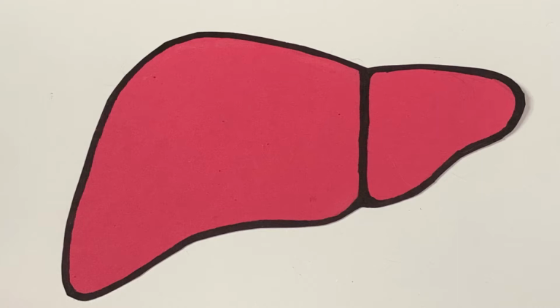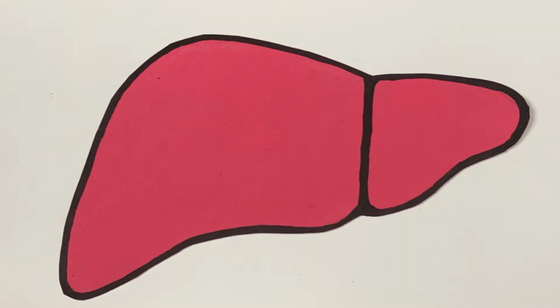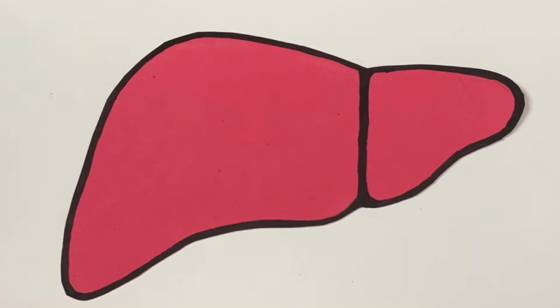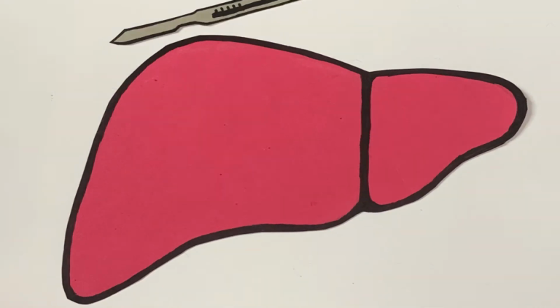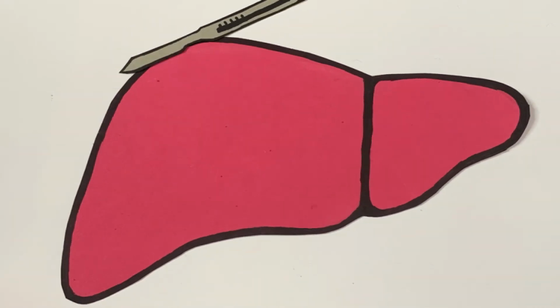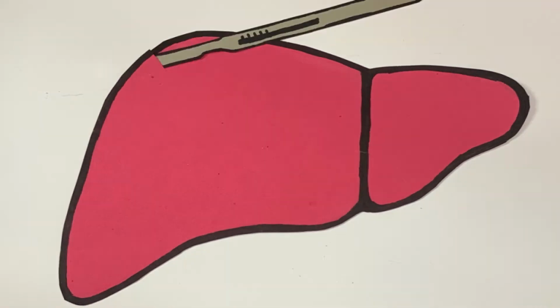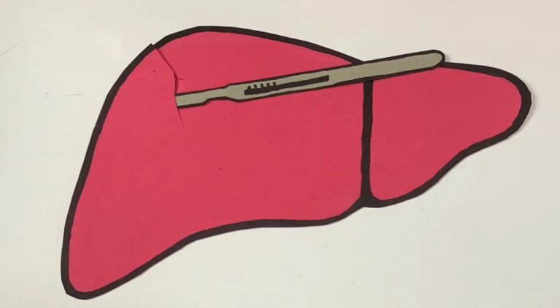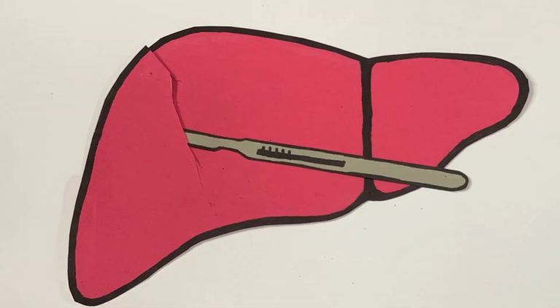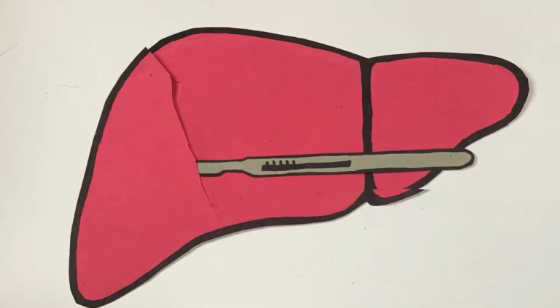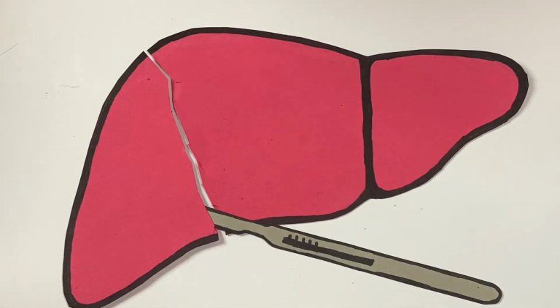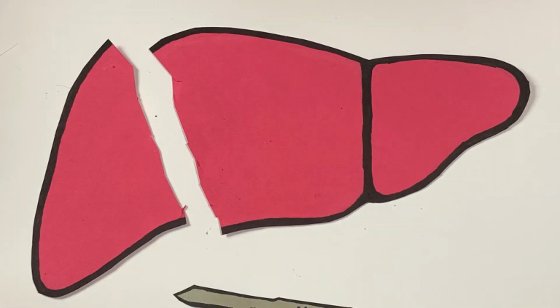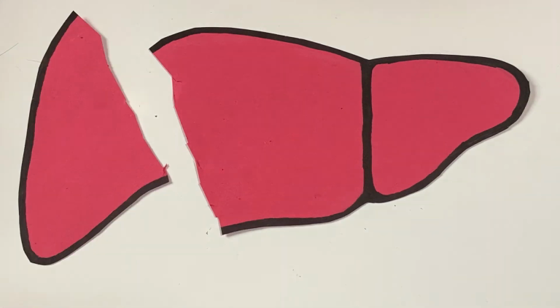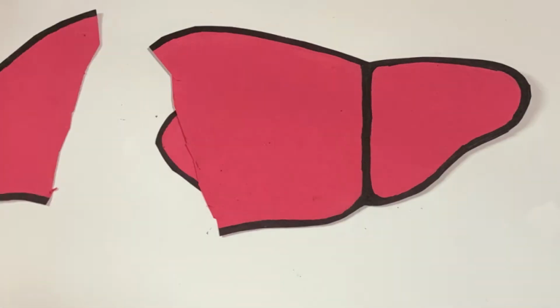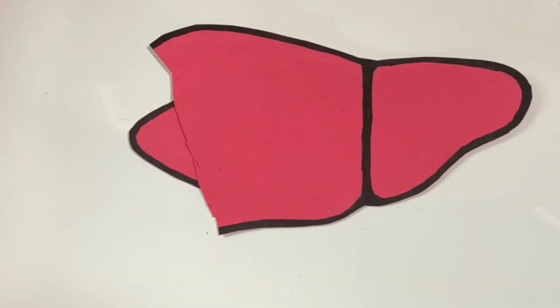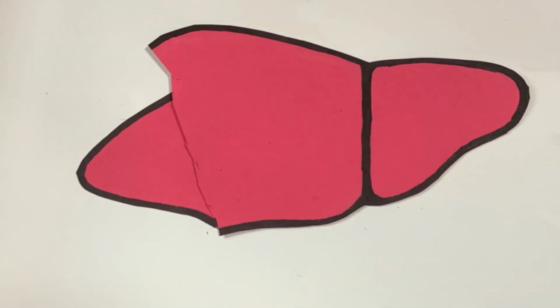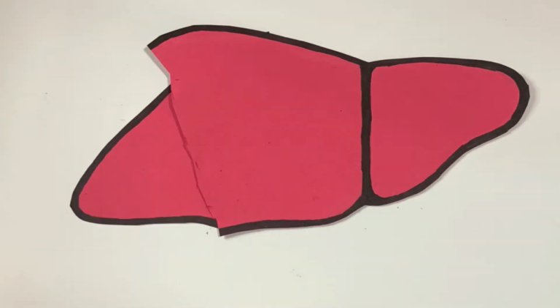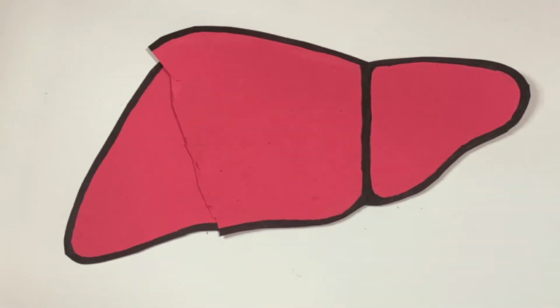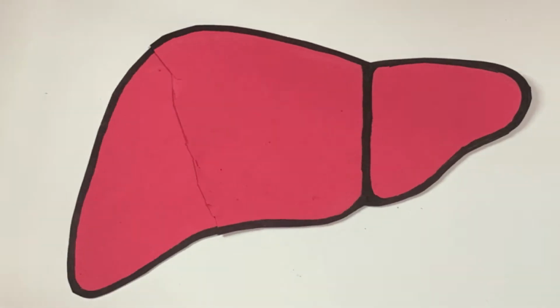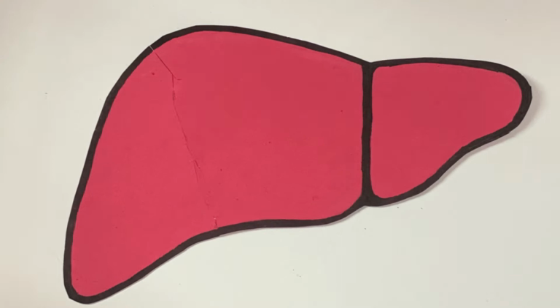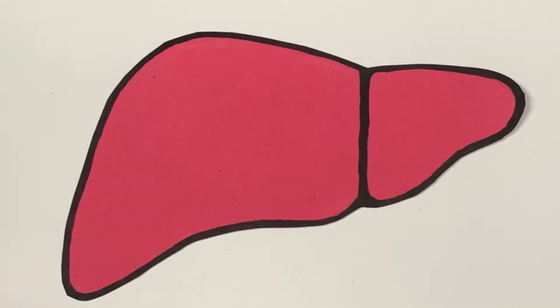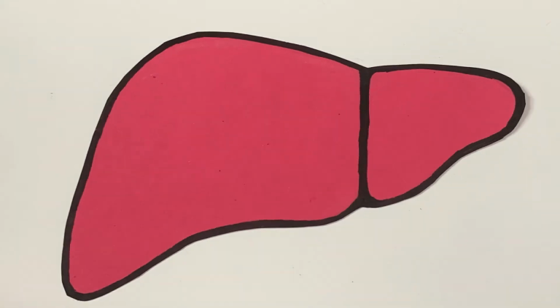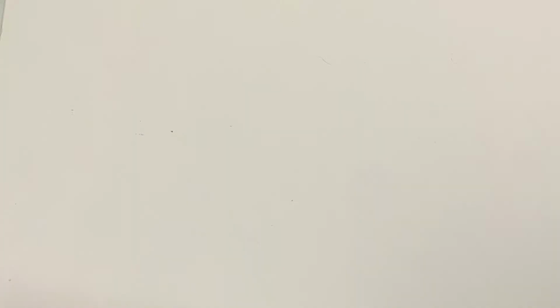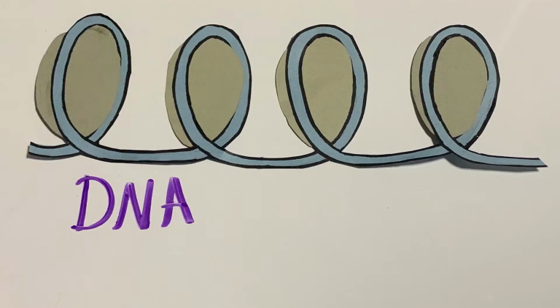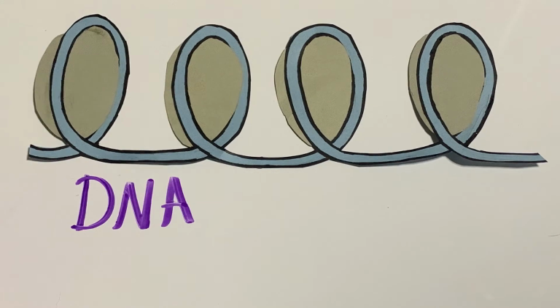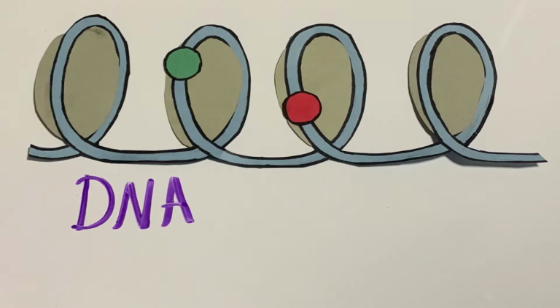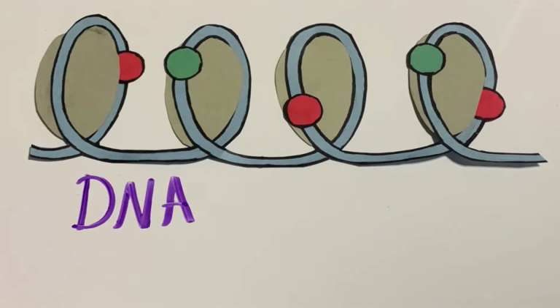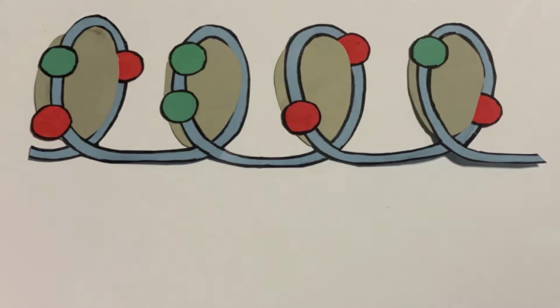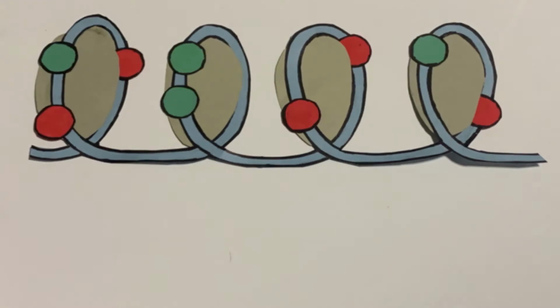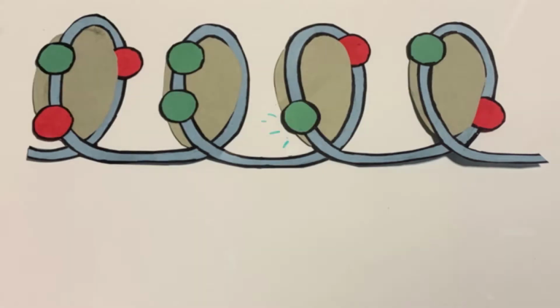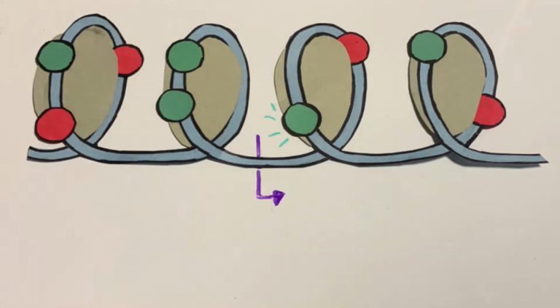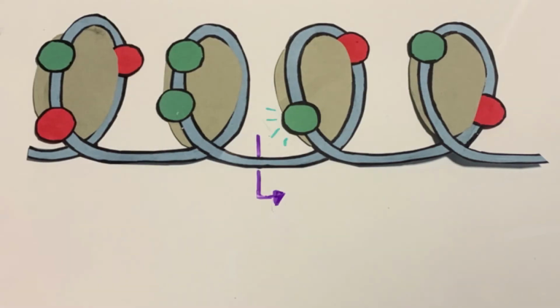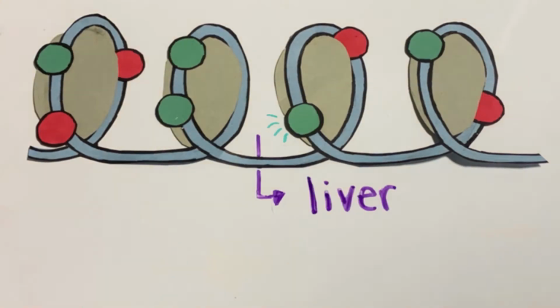The liver has the remarkable capability to regrow itself even after large portions of tissue have been removed. This ability is mediated by specific genes that initiate regeneration.